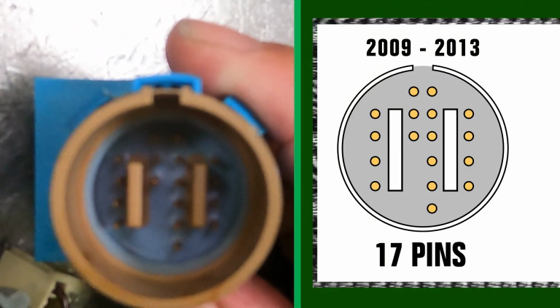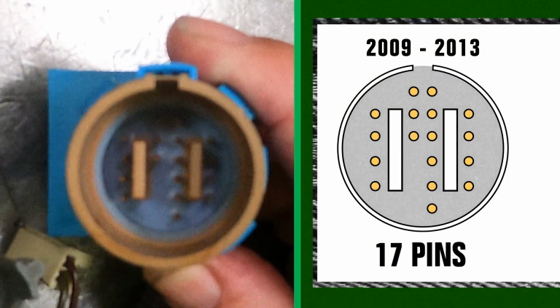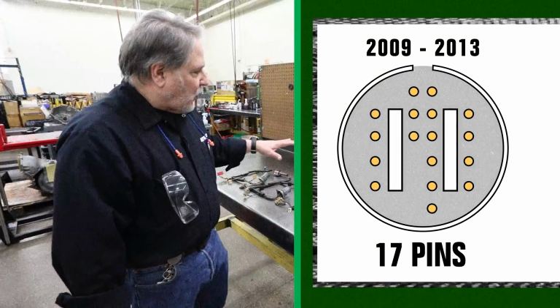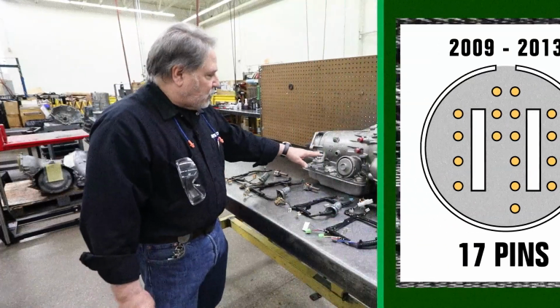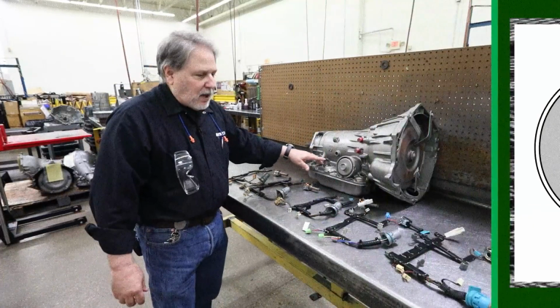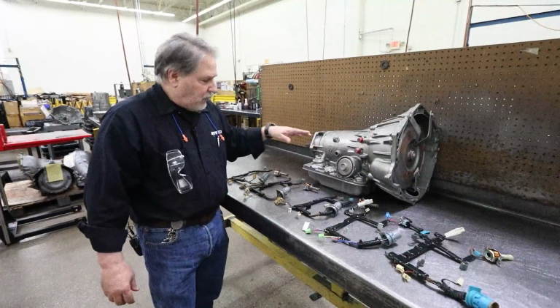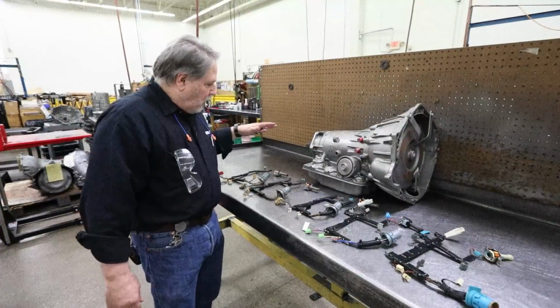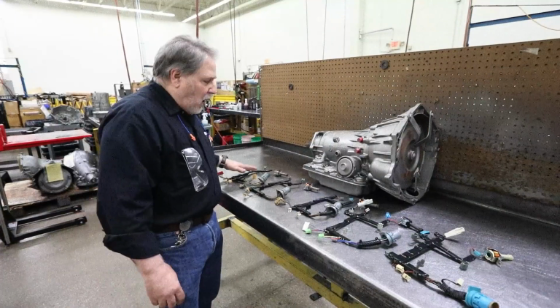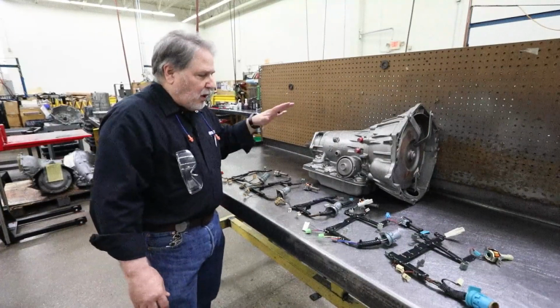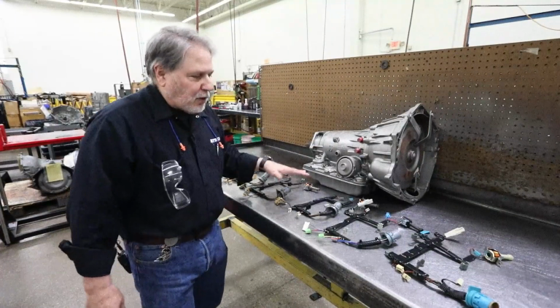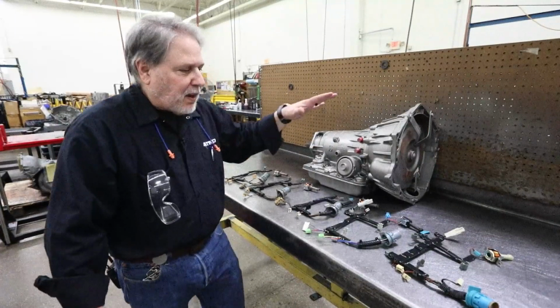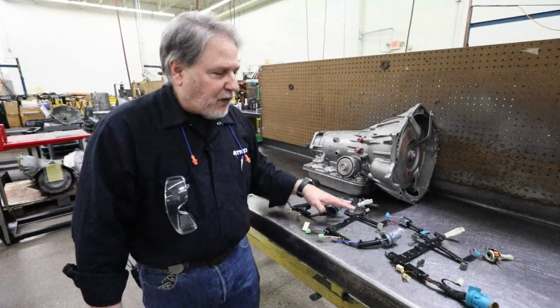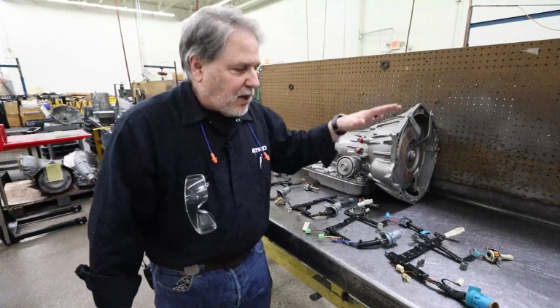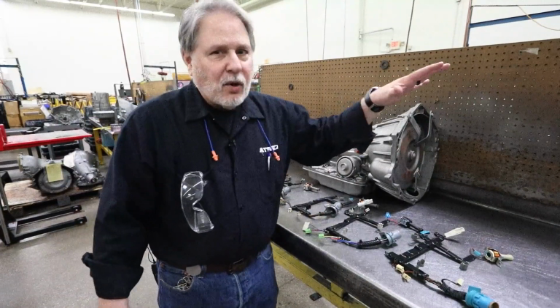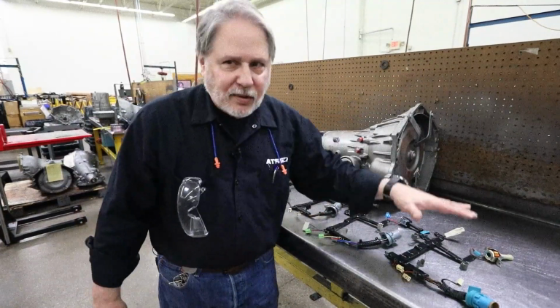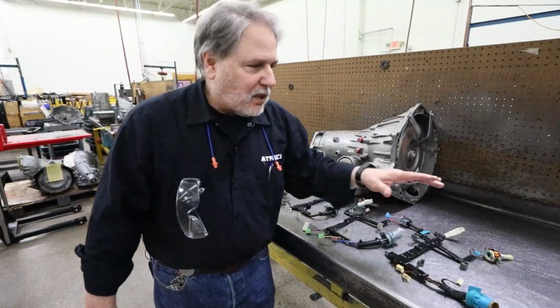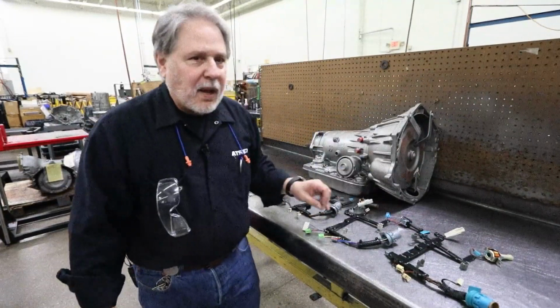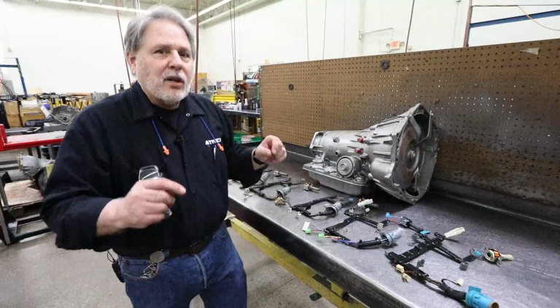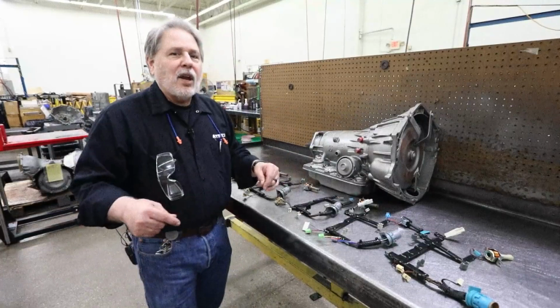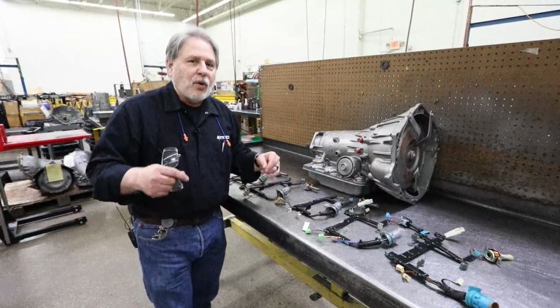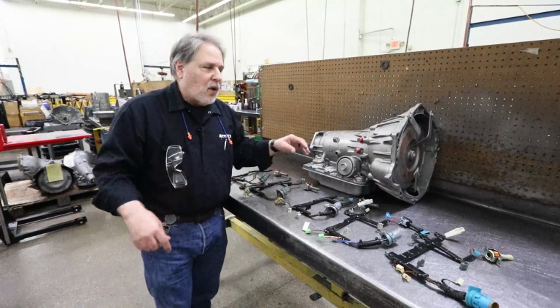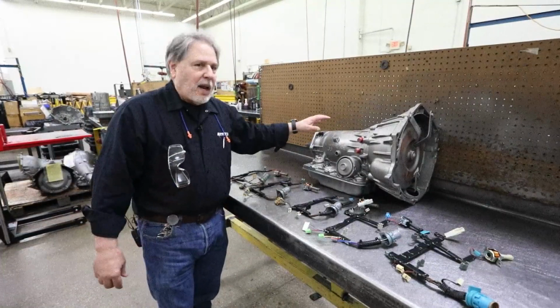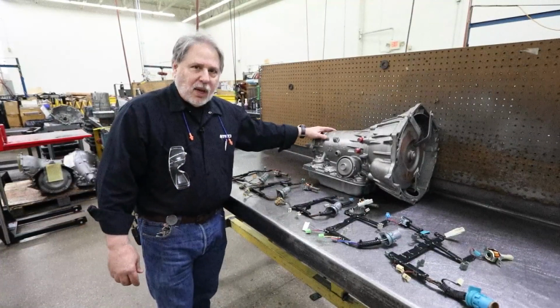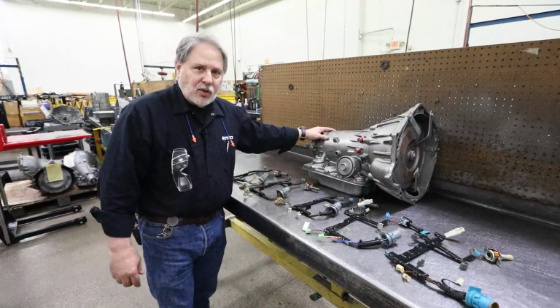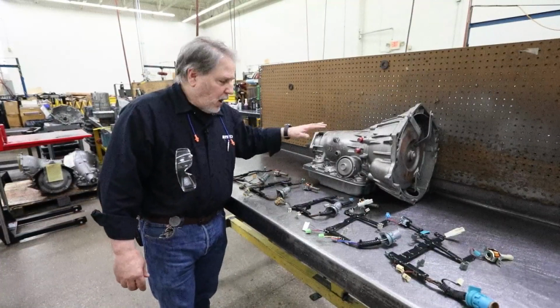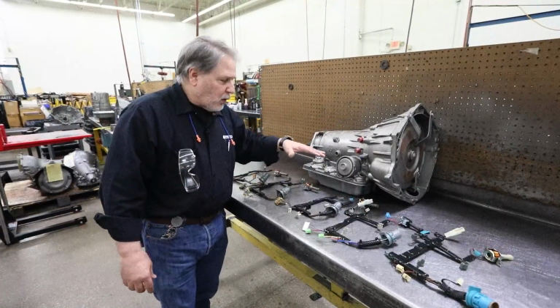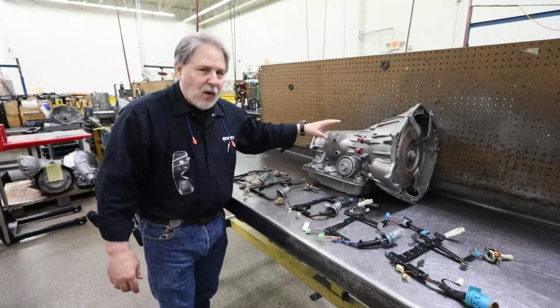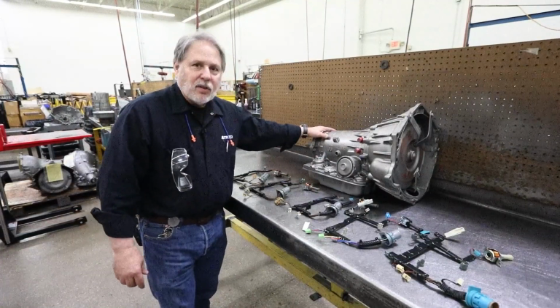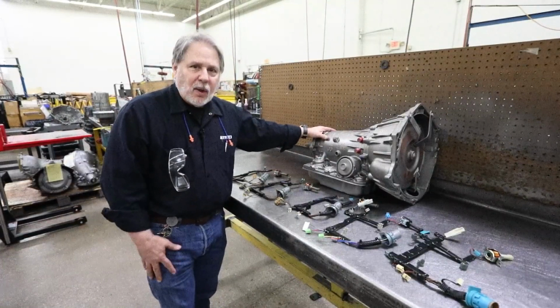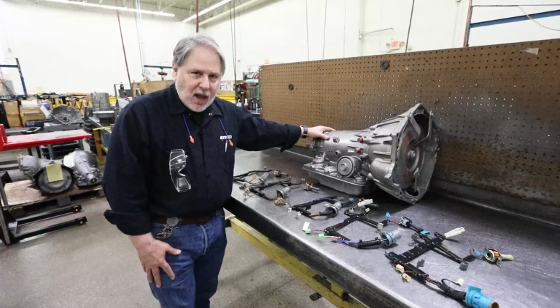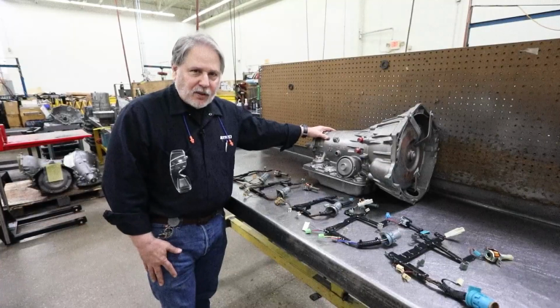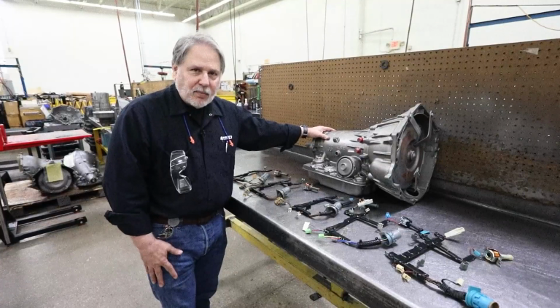So your transmission can have a 12-pin, a 13-pin, a 15-pin, or a 17-pin connector depending on your year and application. Those are the variations that we have for this transmission.